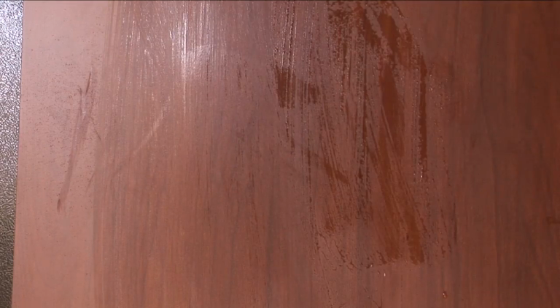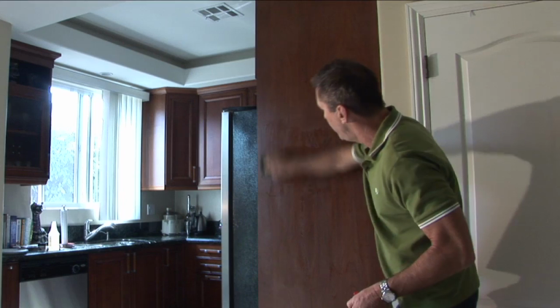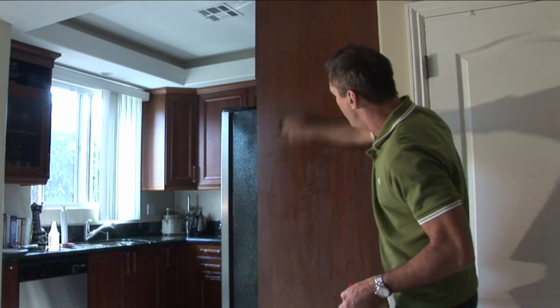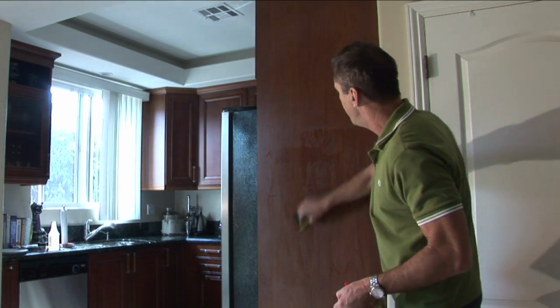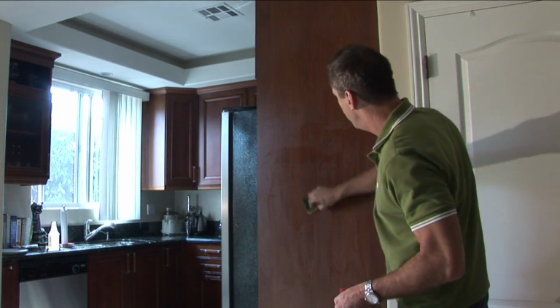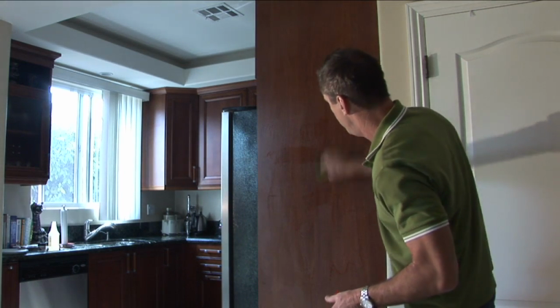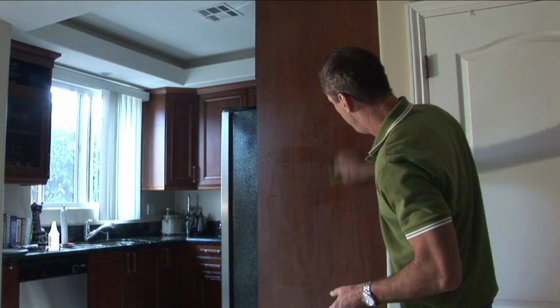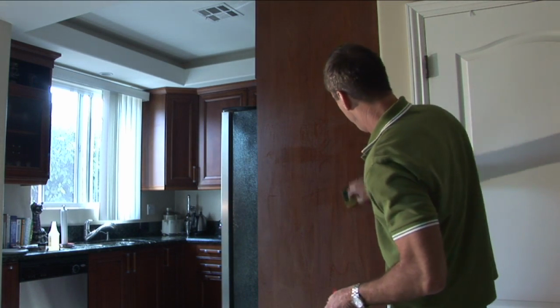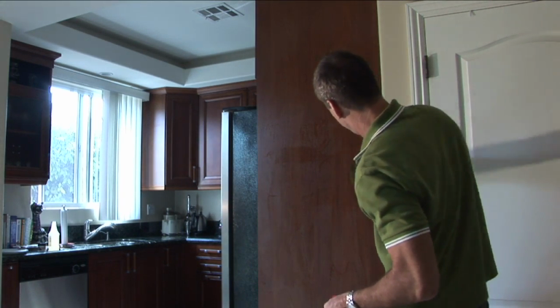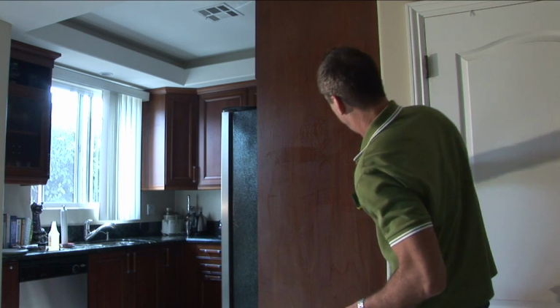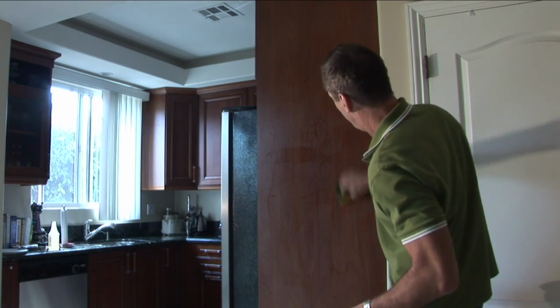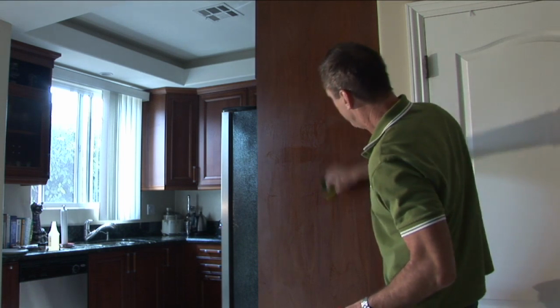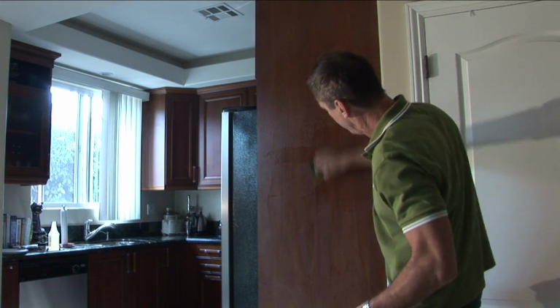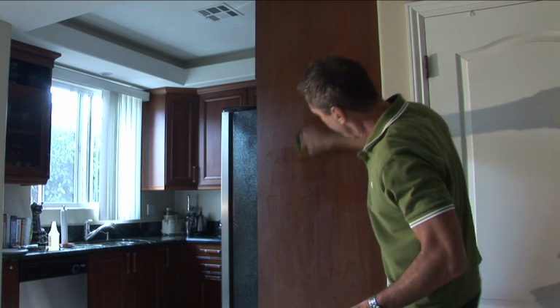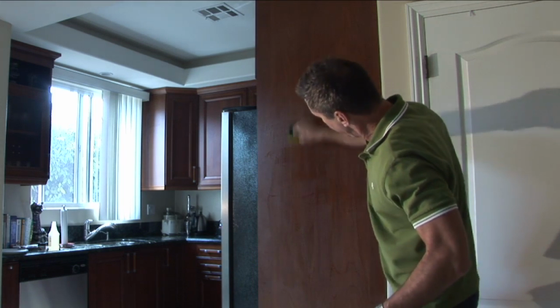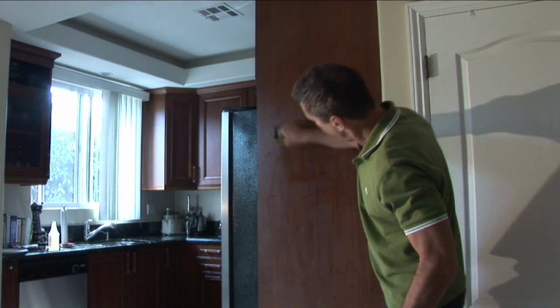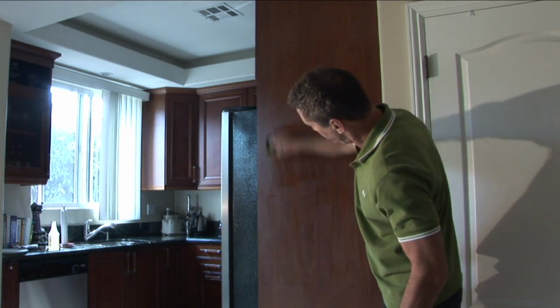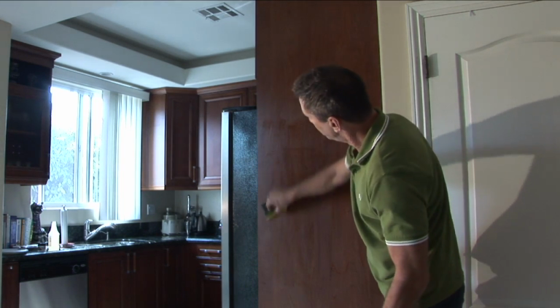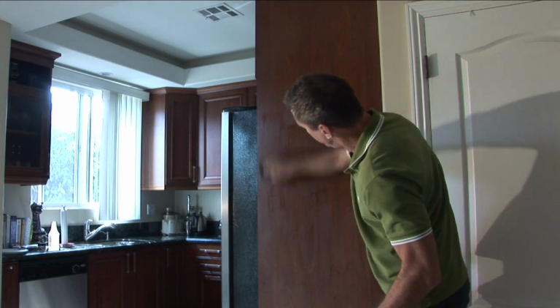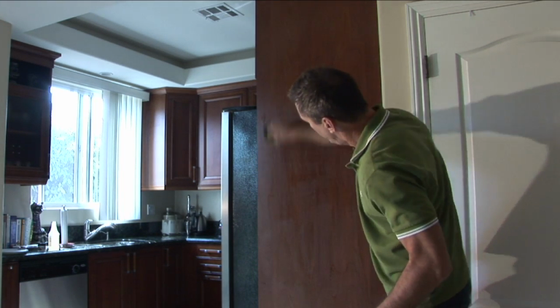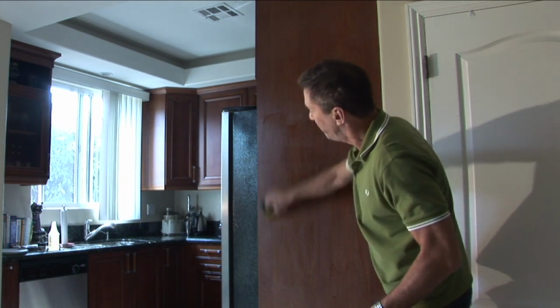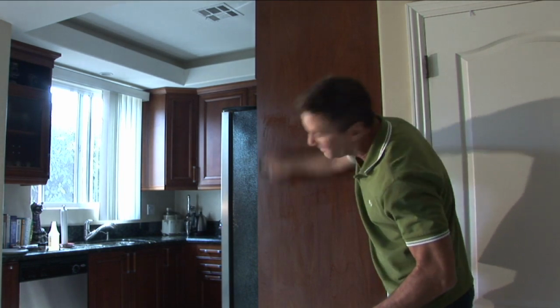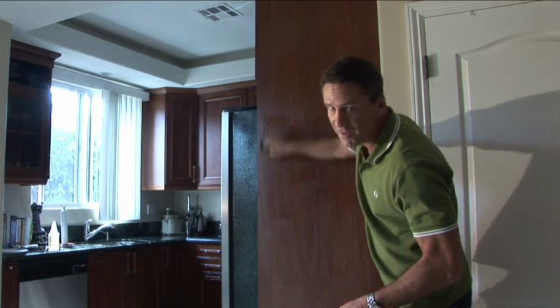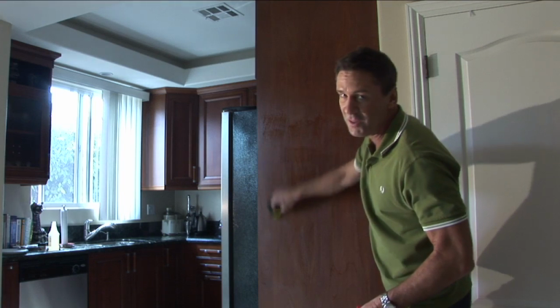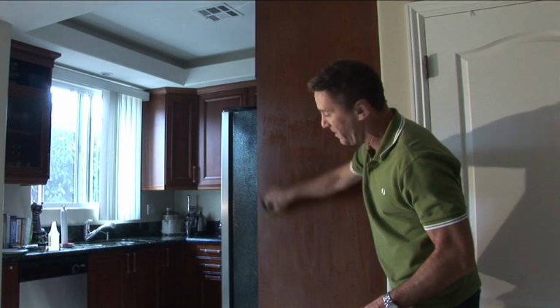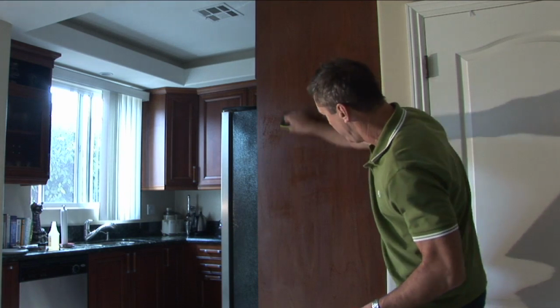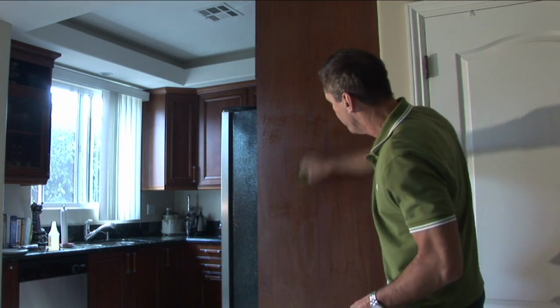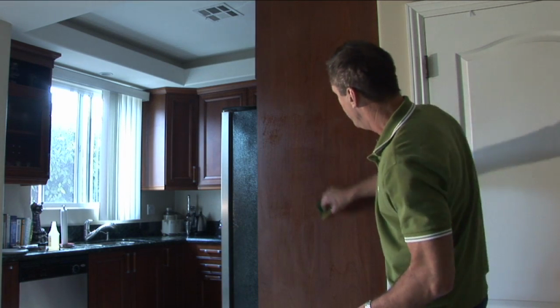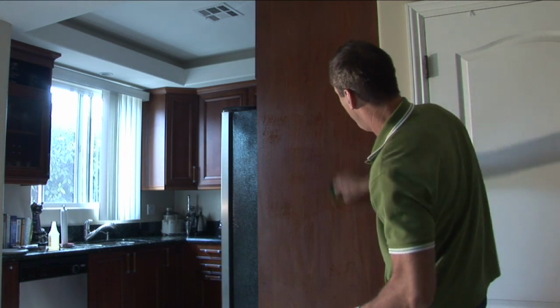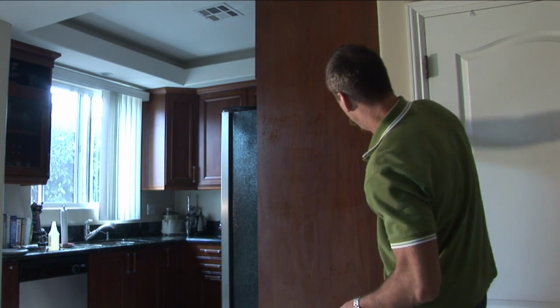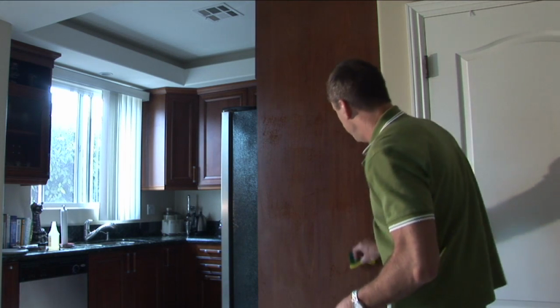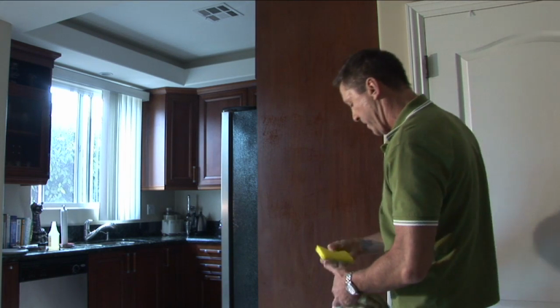So I'm going to take my sponge, my ammonia and water mix, put some elbow grease in there. Since we're doing a wood surface, you definitely want to go with the grain of the wood. You don't want to cause any damage.